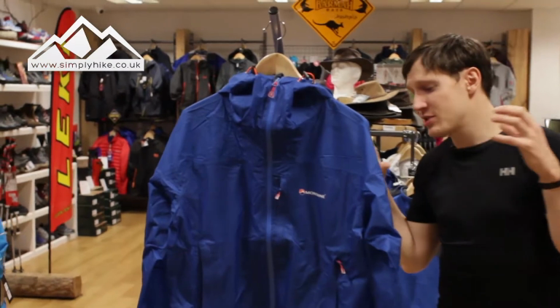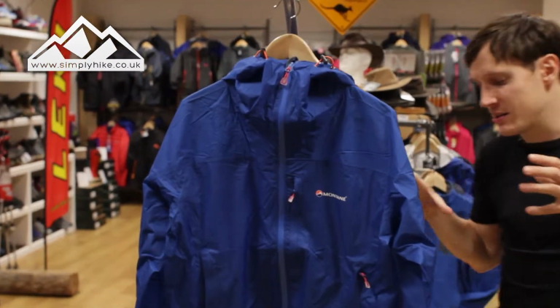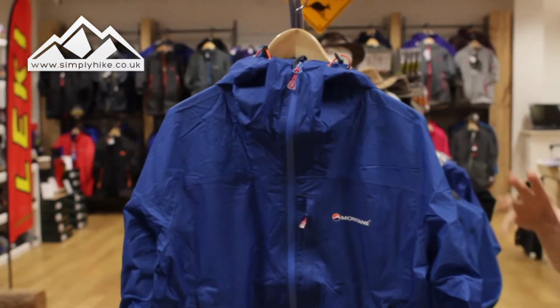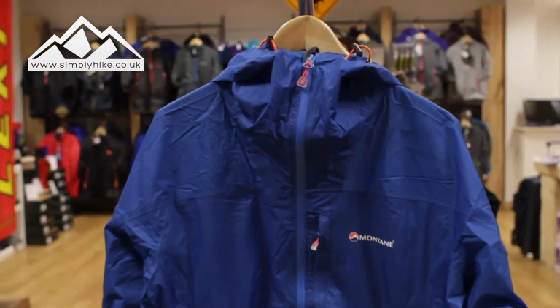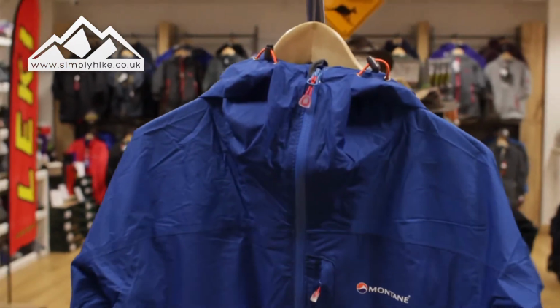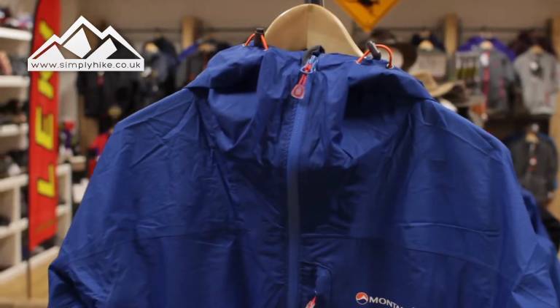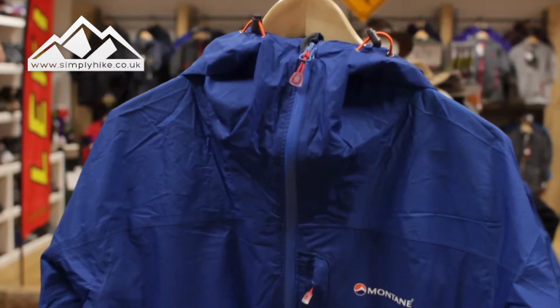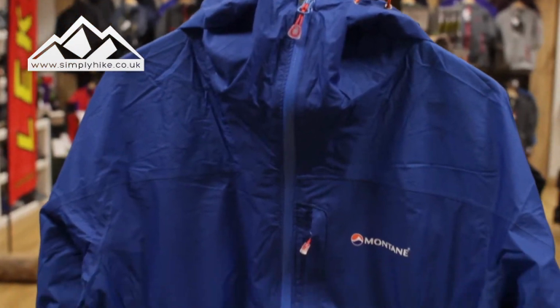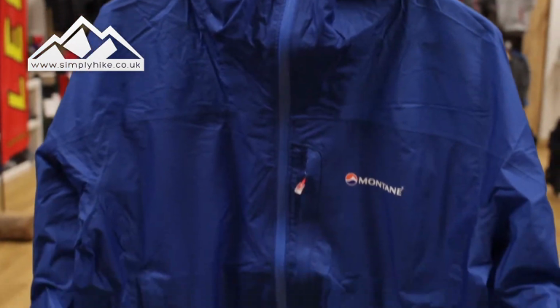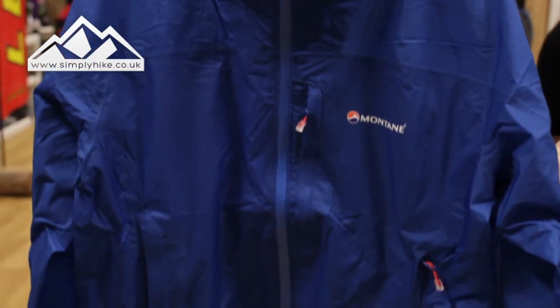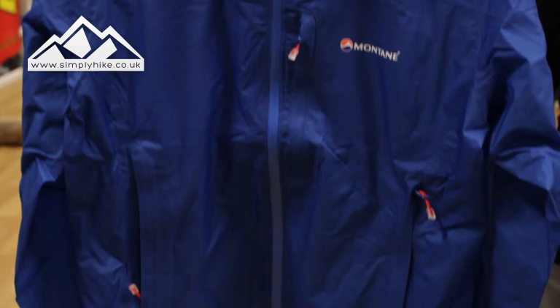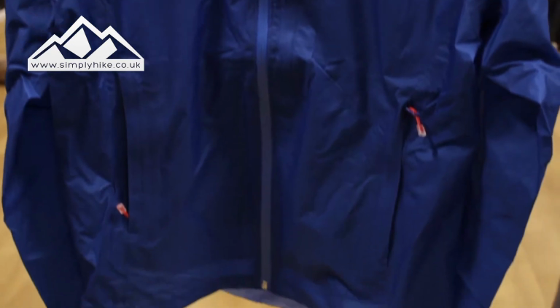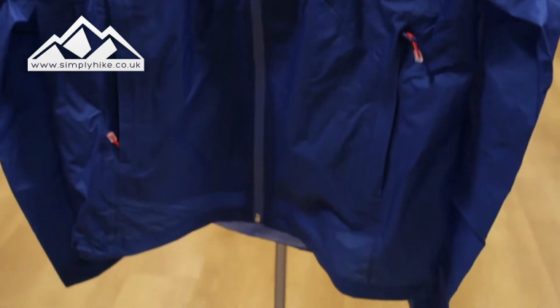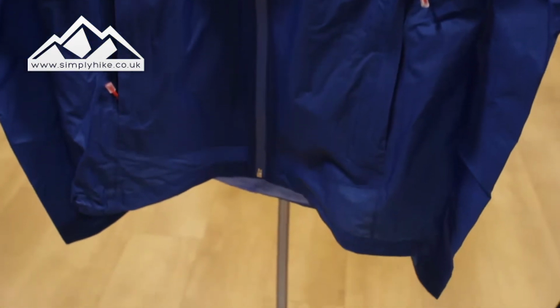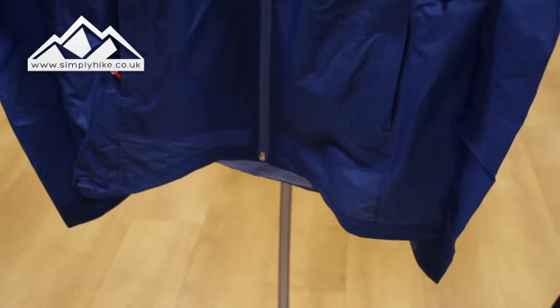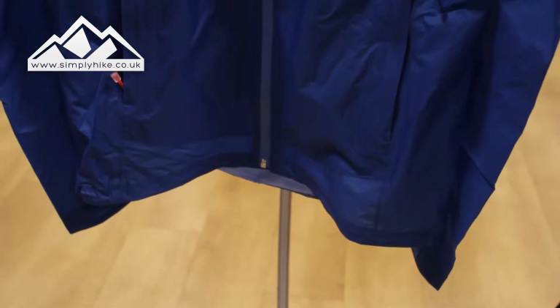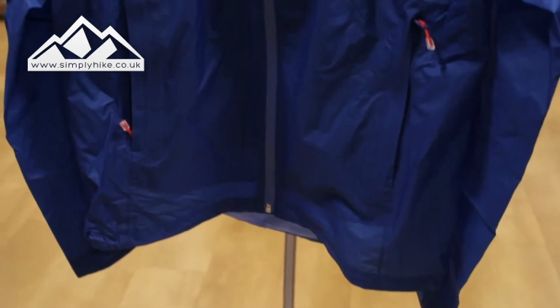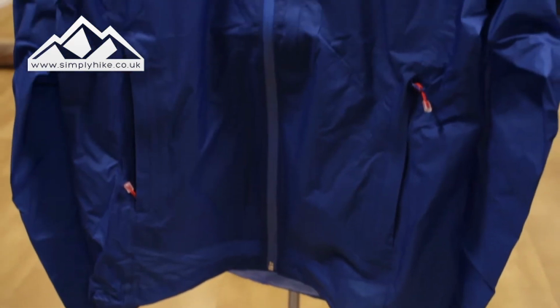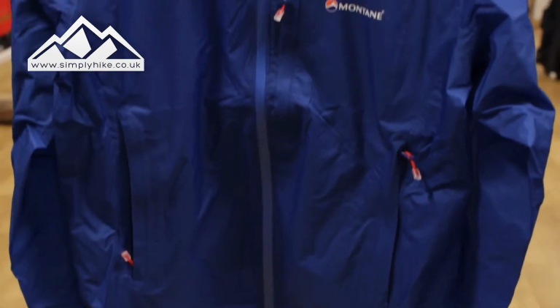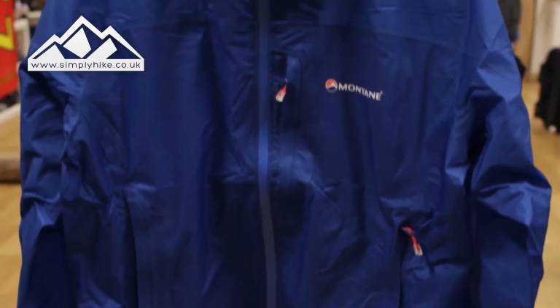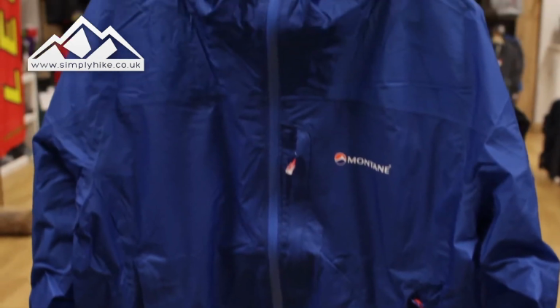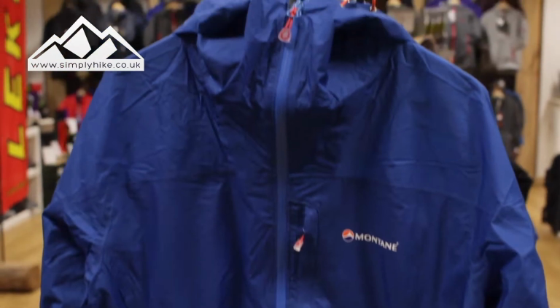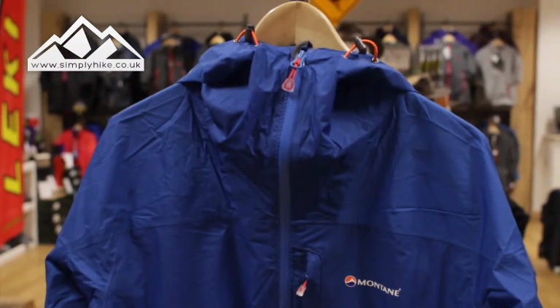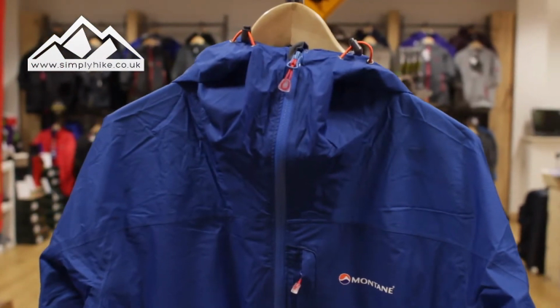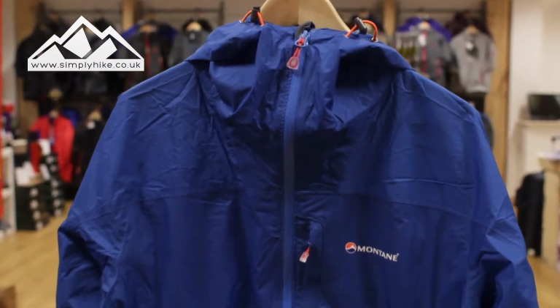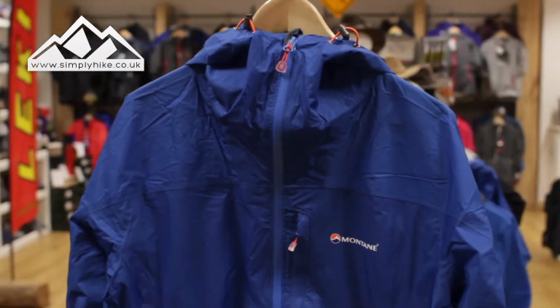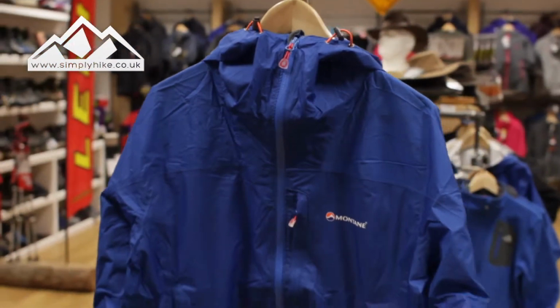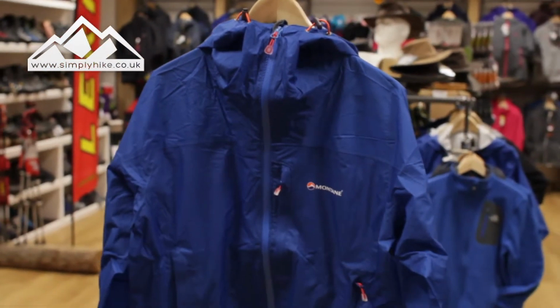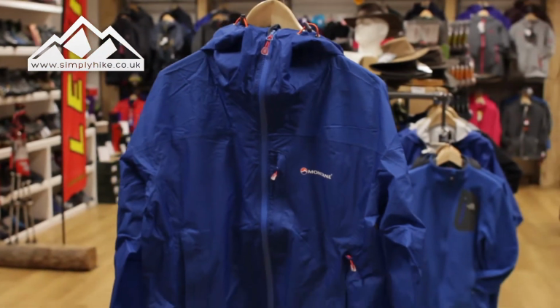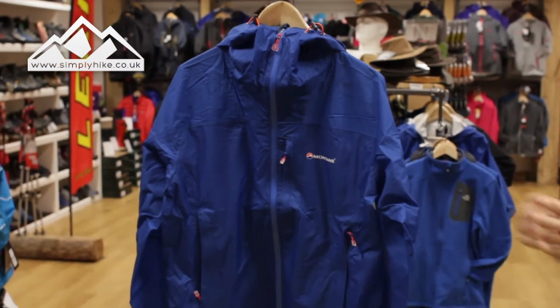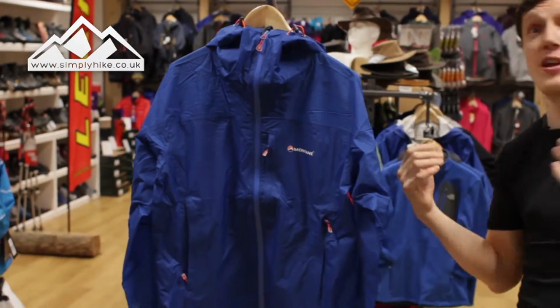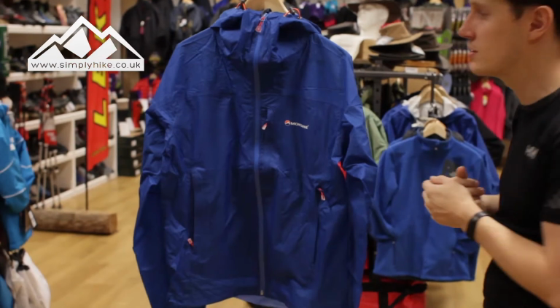This jacket has a Pertex shell, so it's going to be waterproof and also breathable. The jacket itself is covered in micro ripstop material, so combined with the weight it just means that you can pretty much drag it through harsh conditions and it will survive the elements.